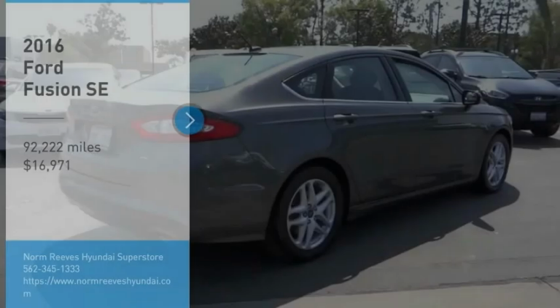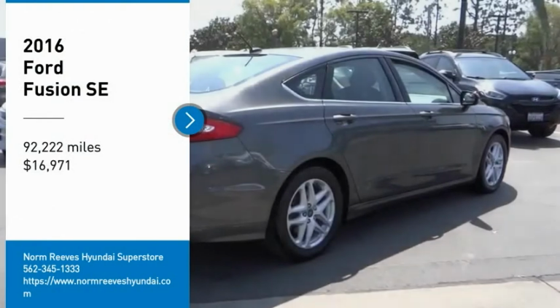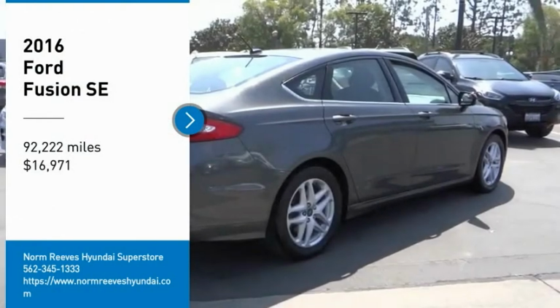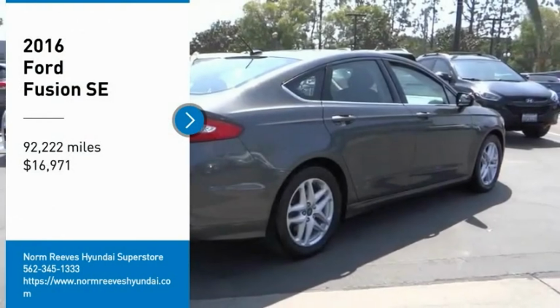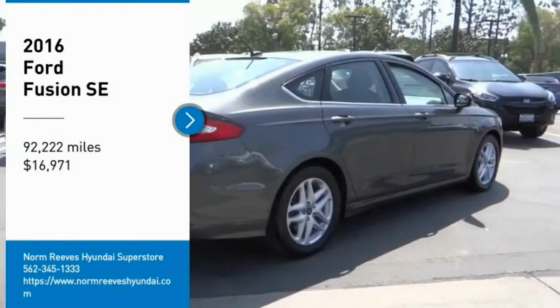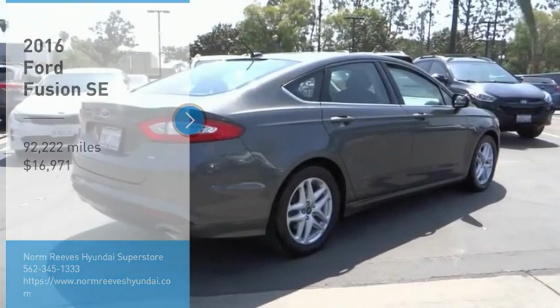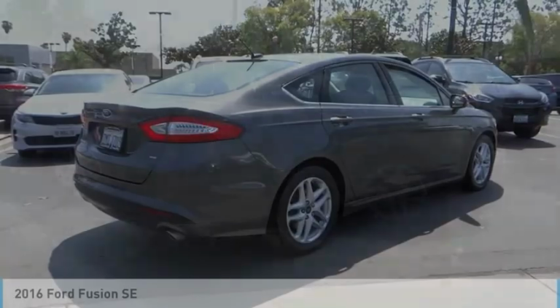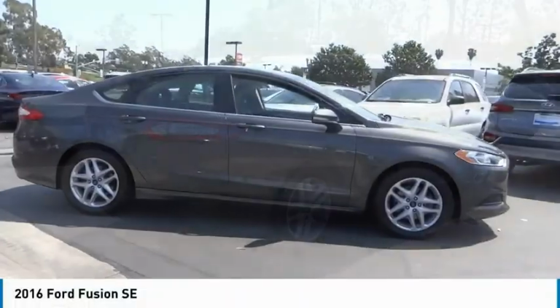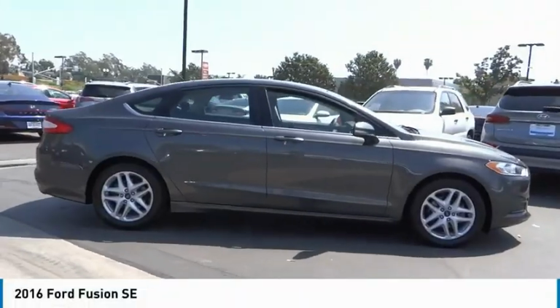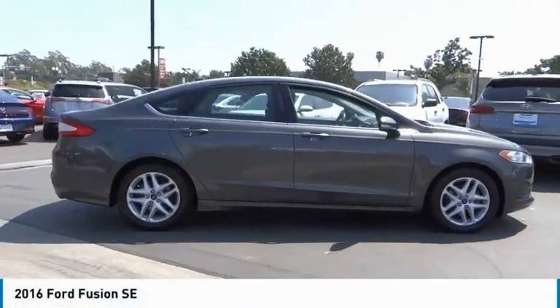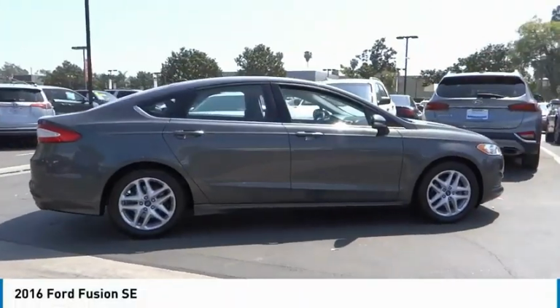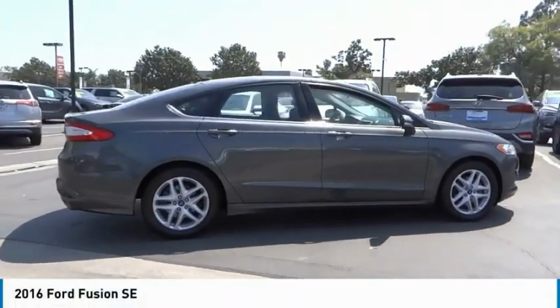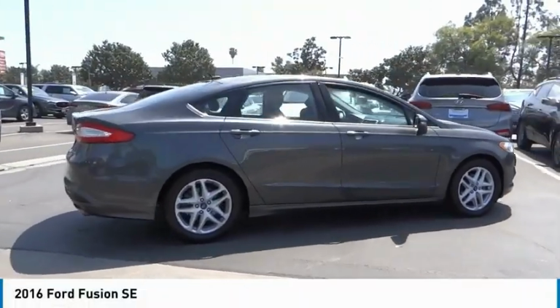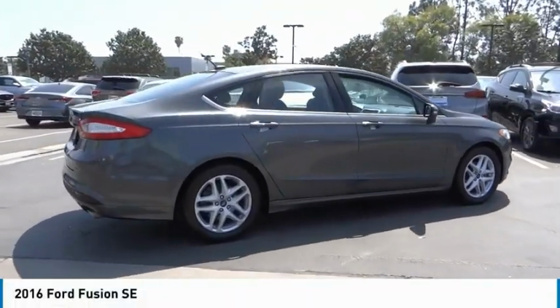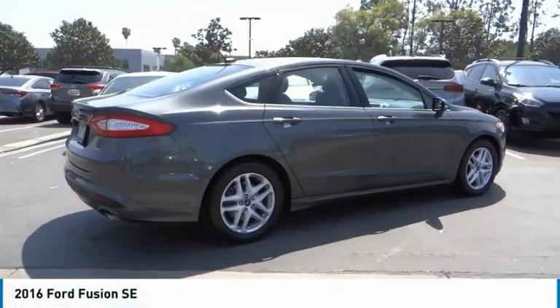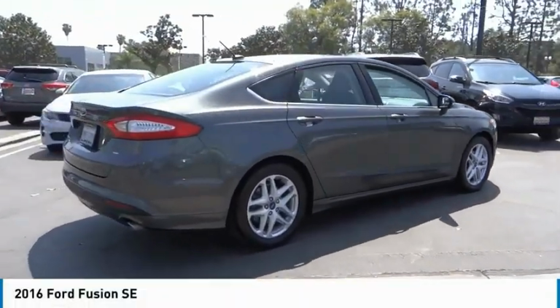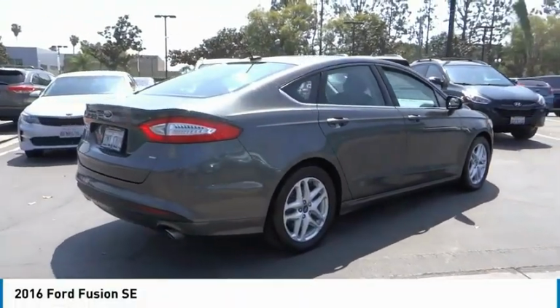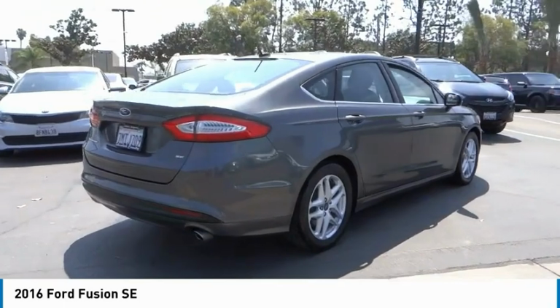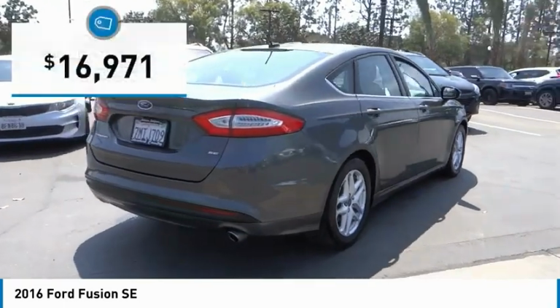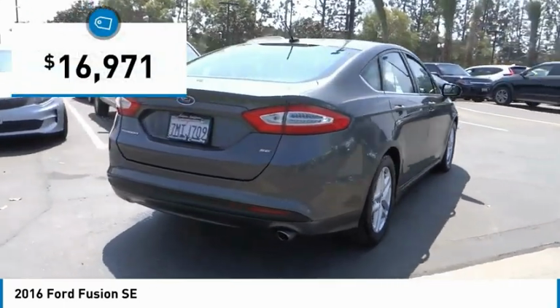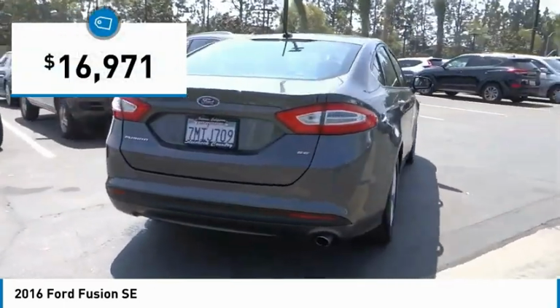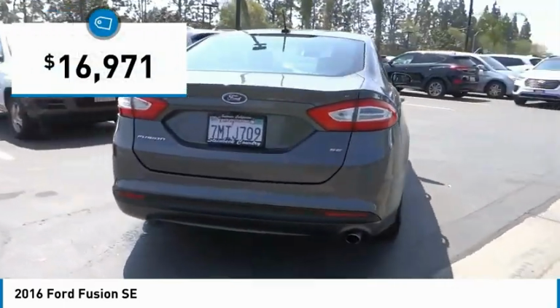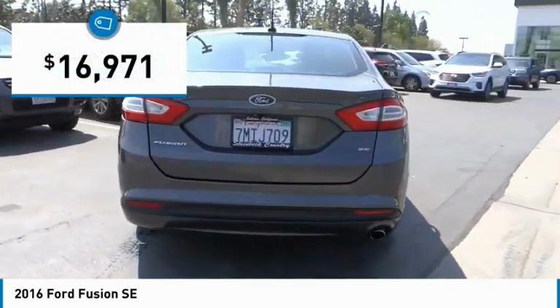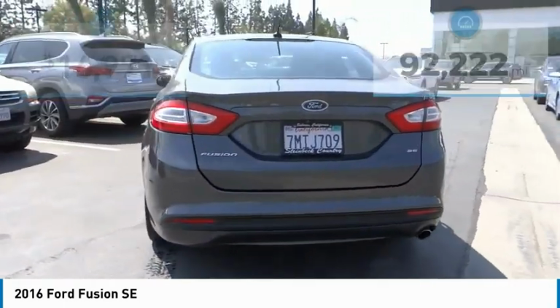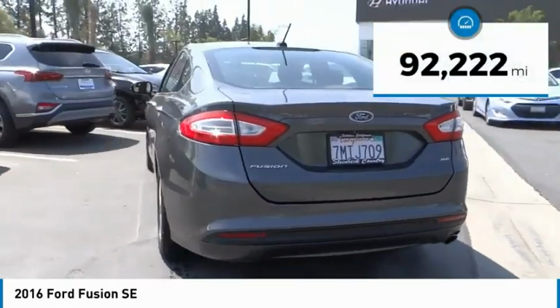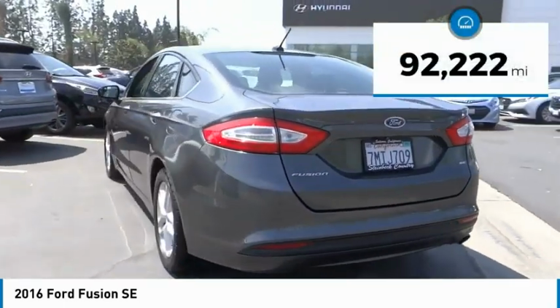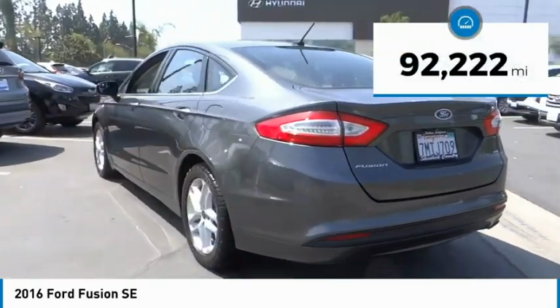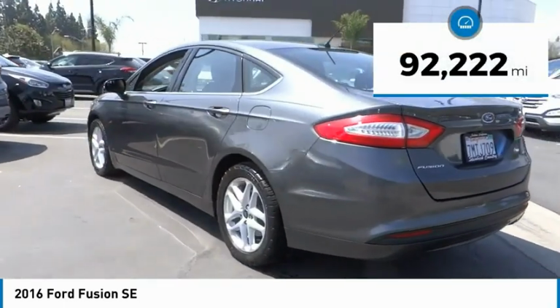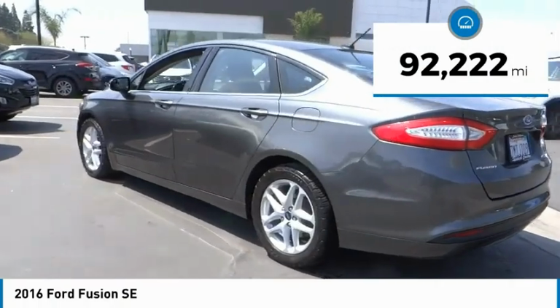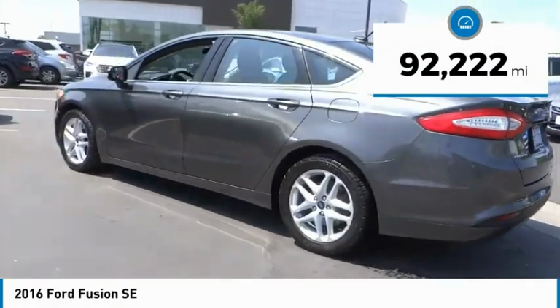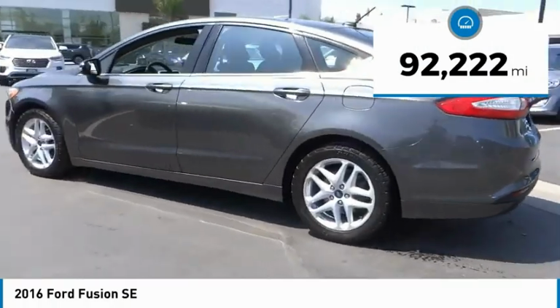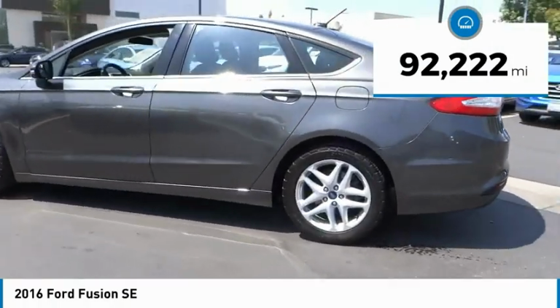Take a ride in the 2016 Fusion — you can have both impressive power and great economy. The Fusion is priced below twenty thousand dollars, and this vehicle has less than ninety-five thousand miles.